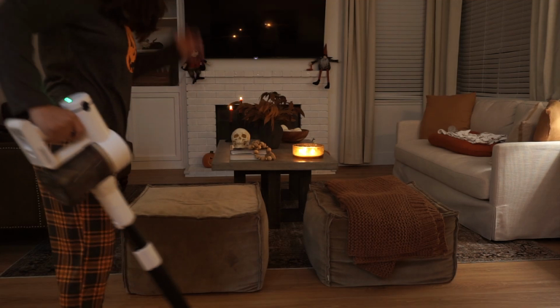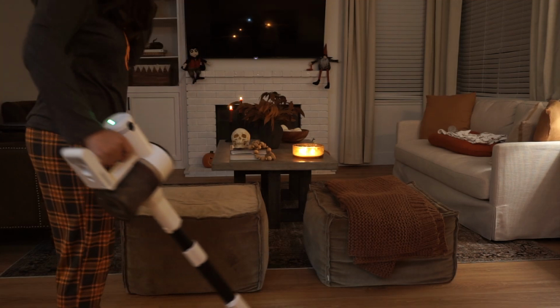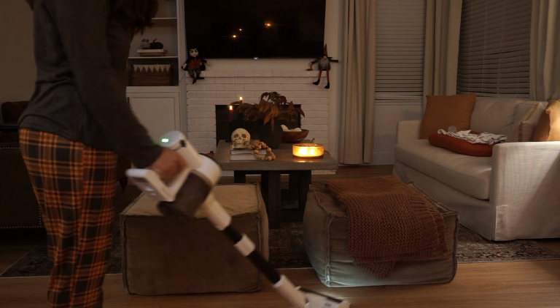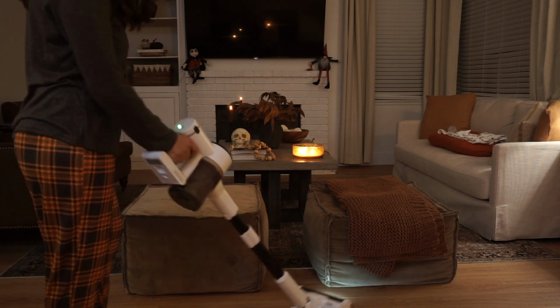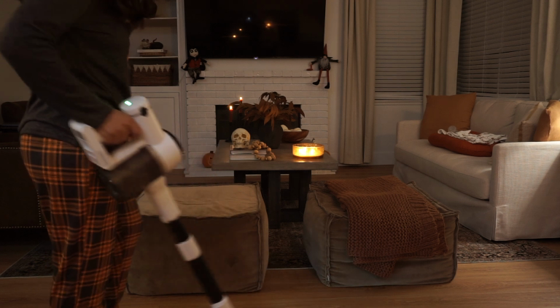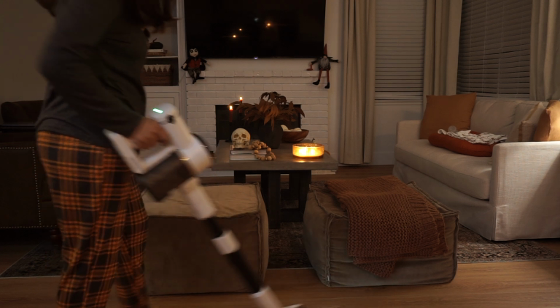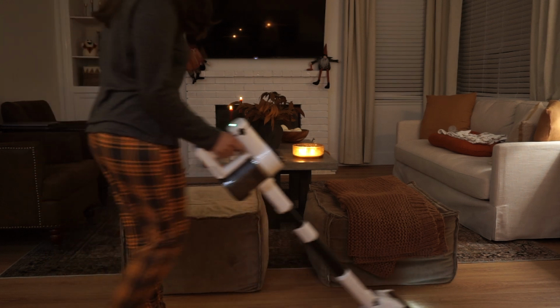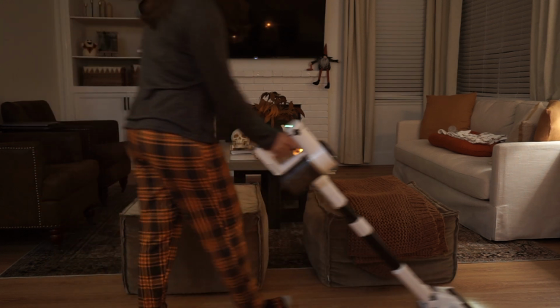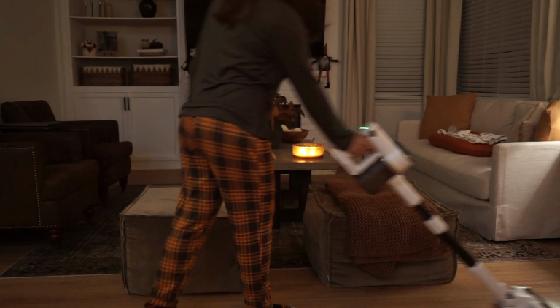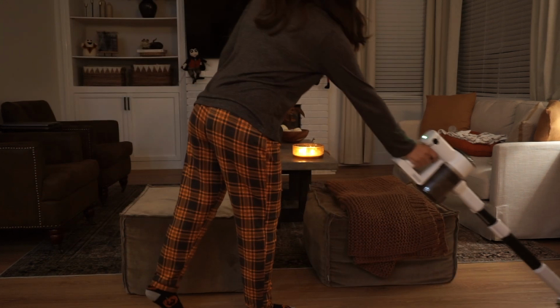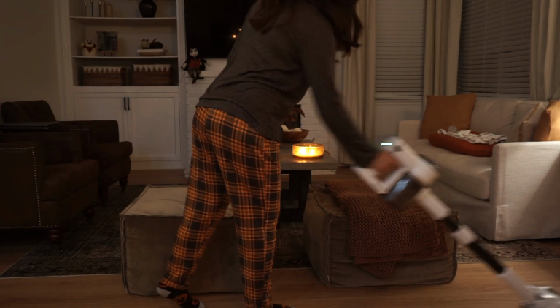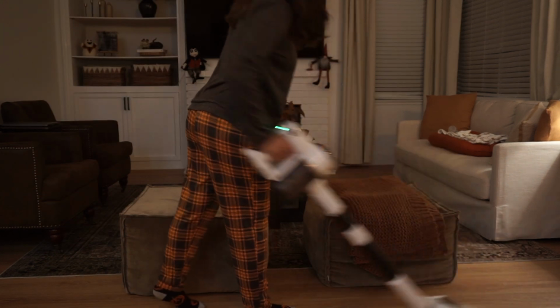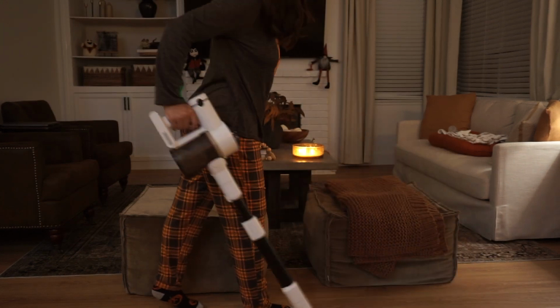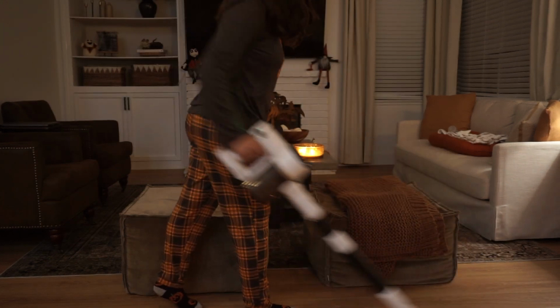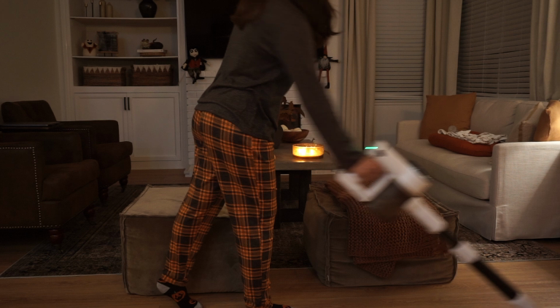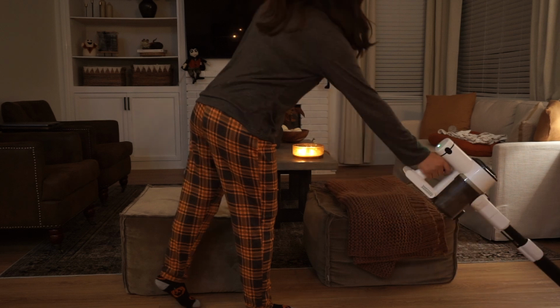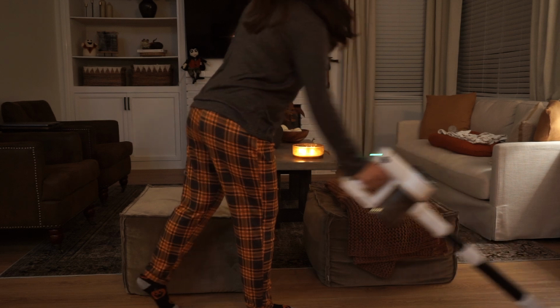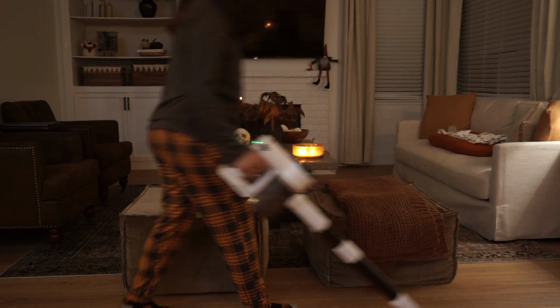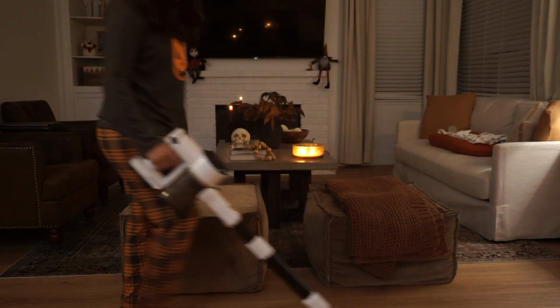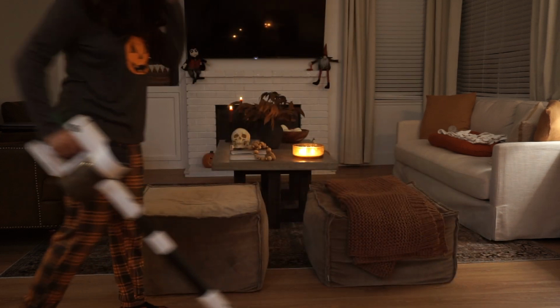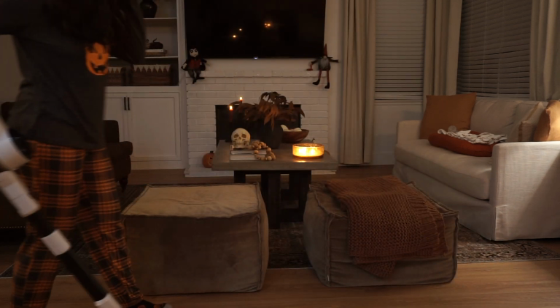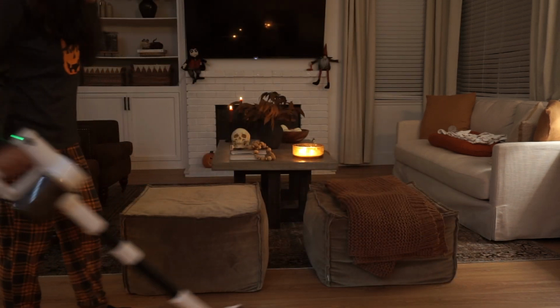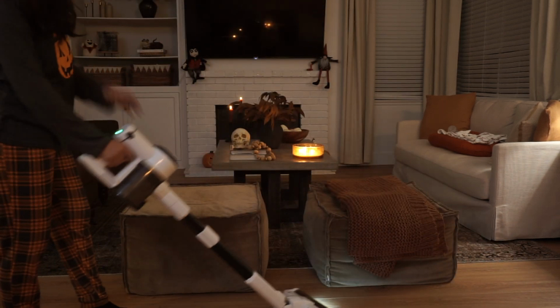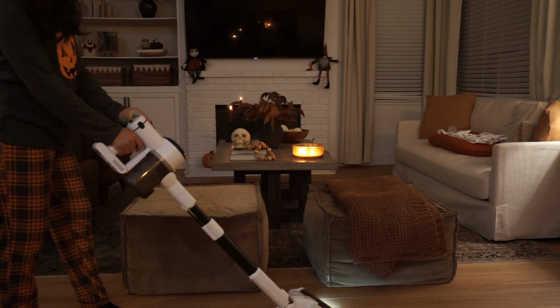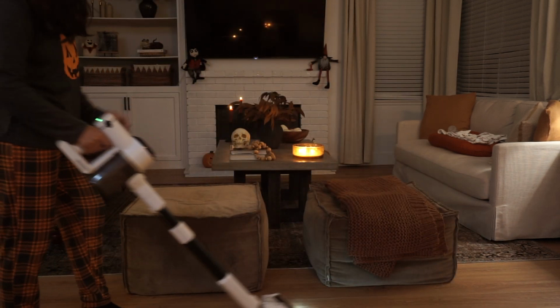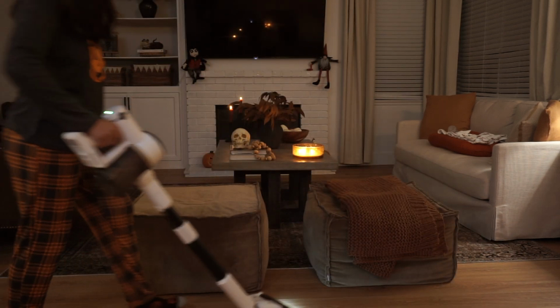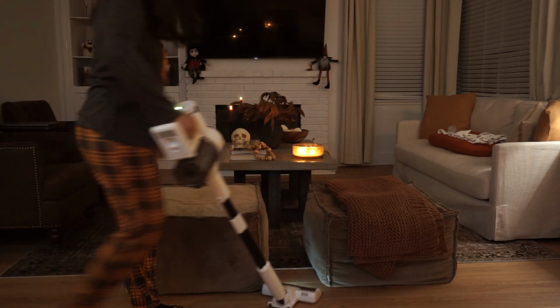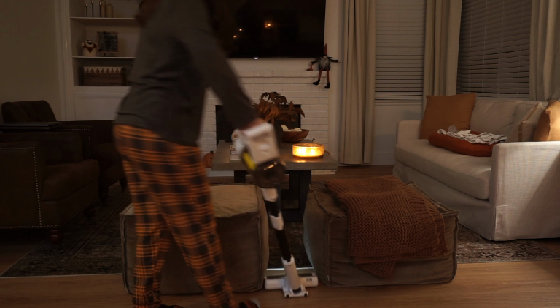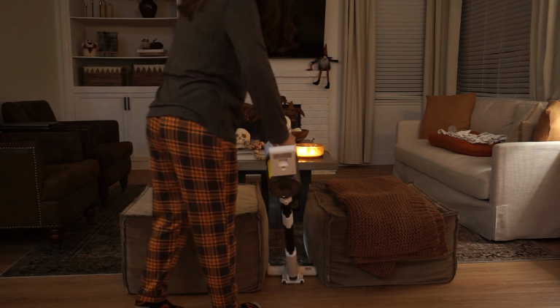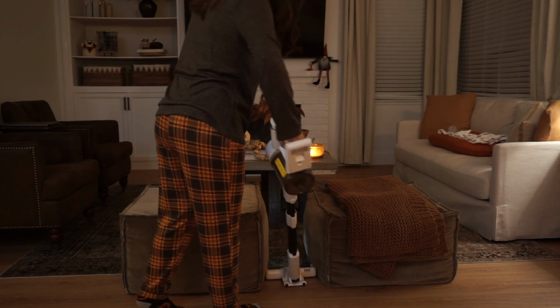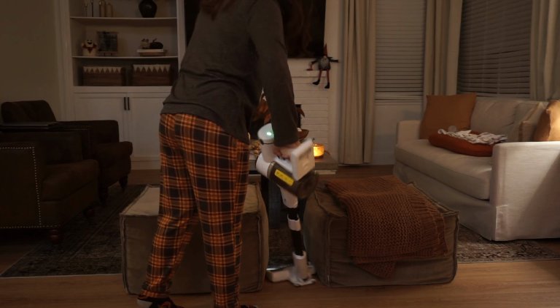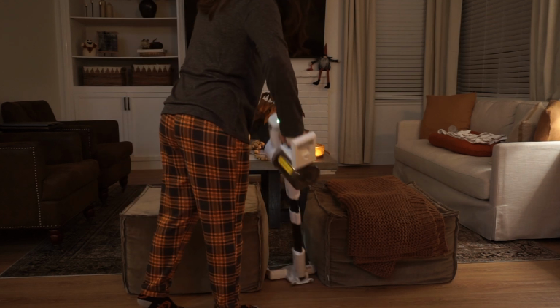On this particular night I had already cleaned the kitchen and picked up the mess that I accumulated during the day. The last thing that needed to be done in the house was to vacuum, so I went ahead and did just that.